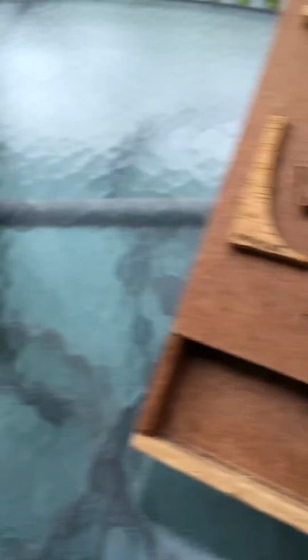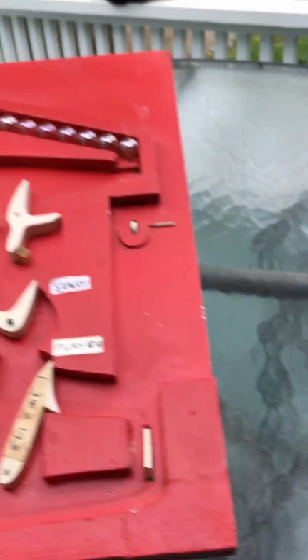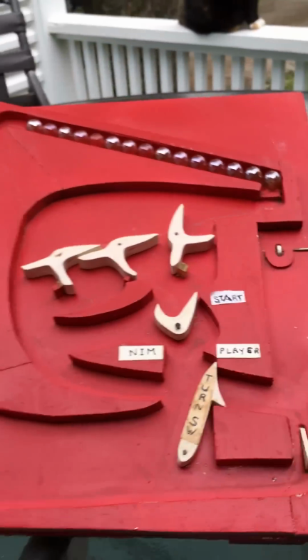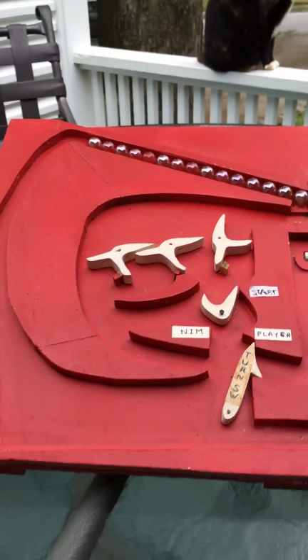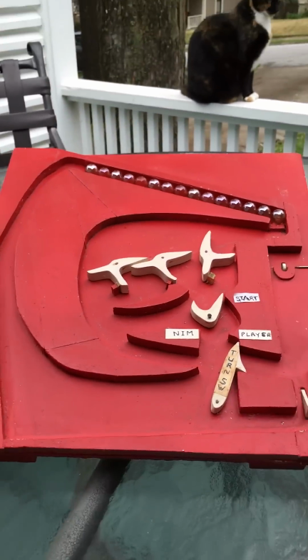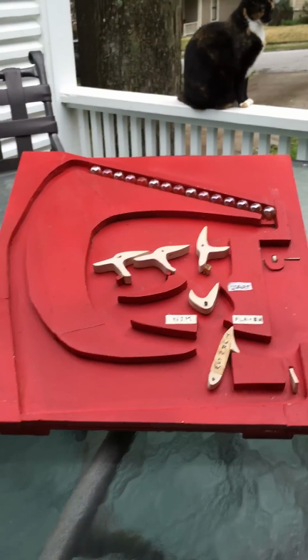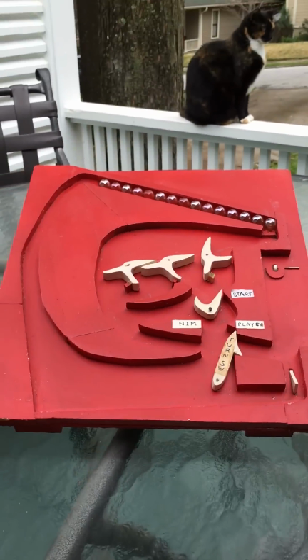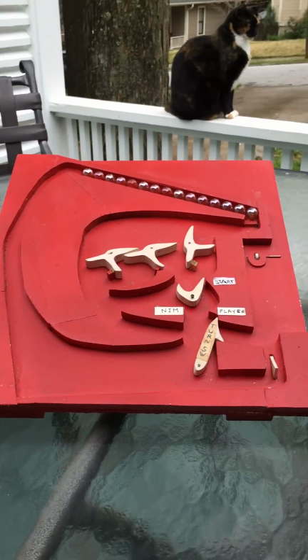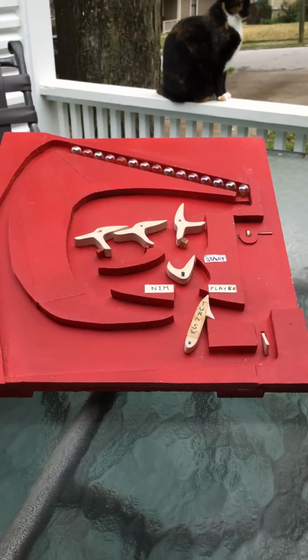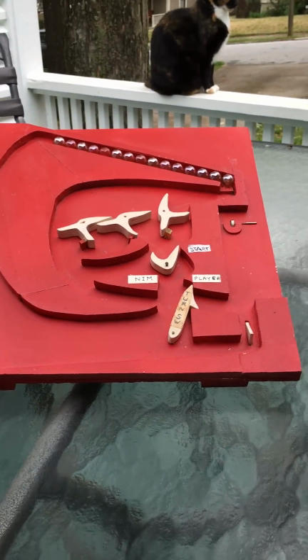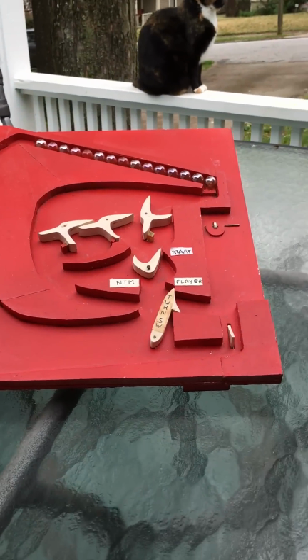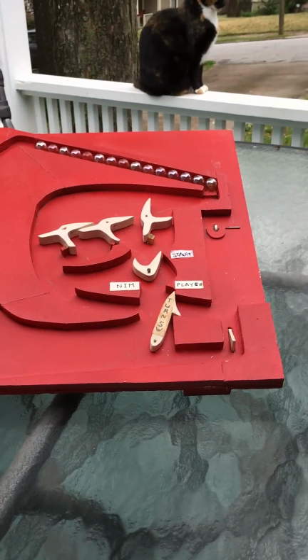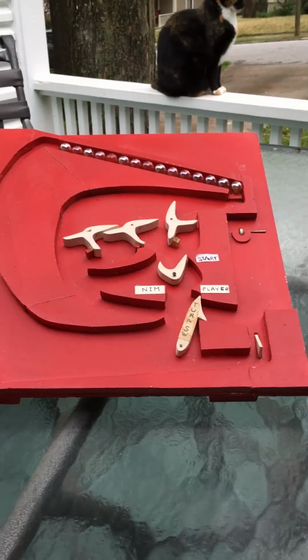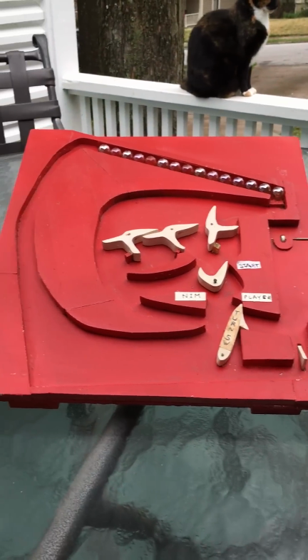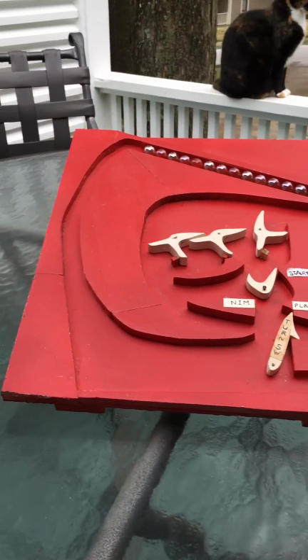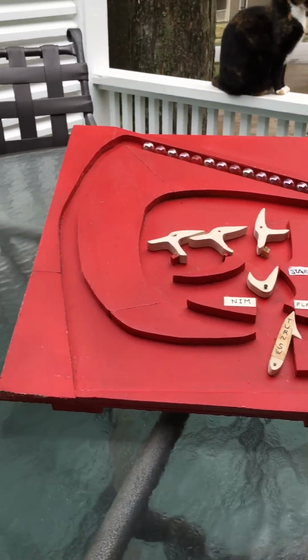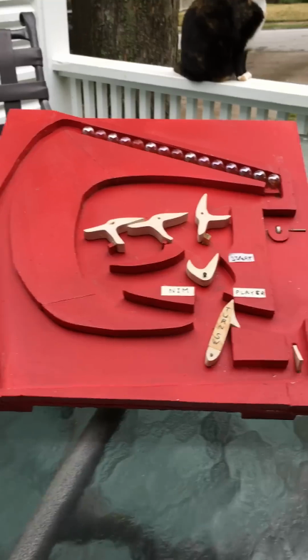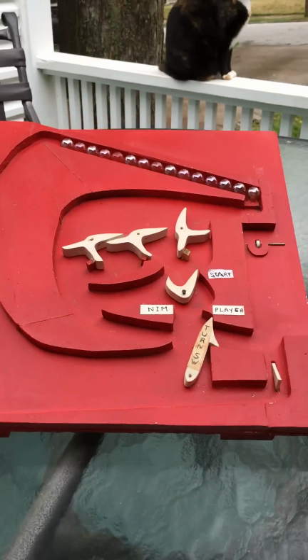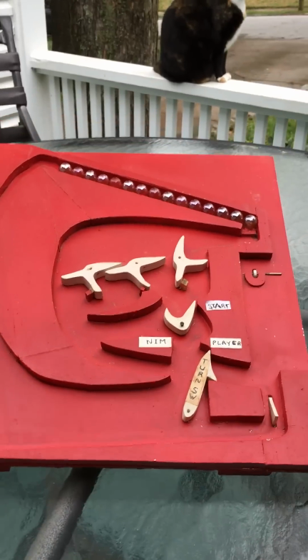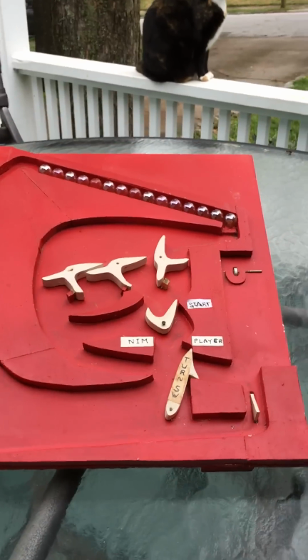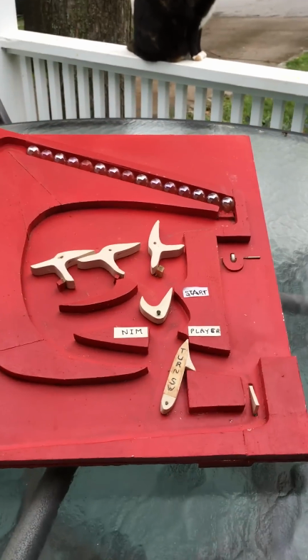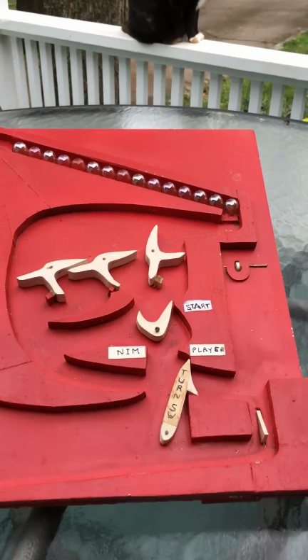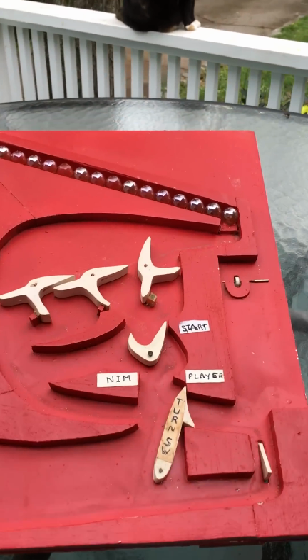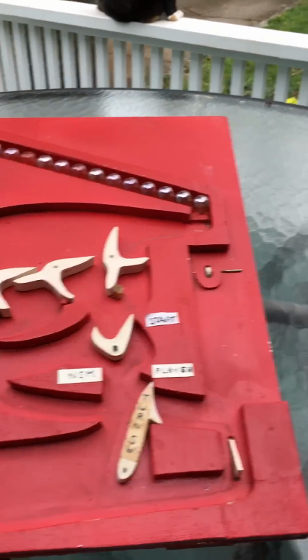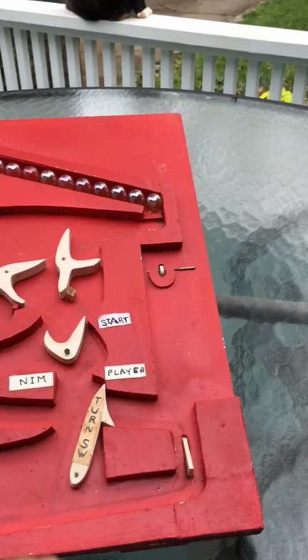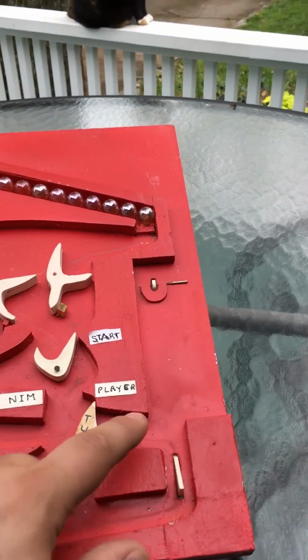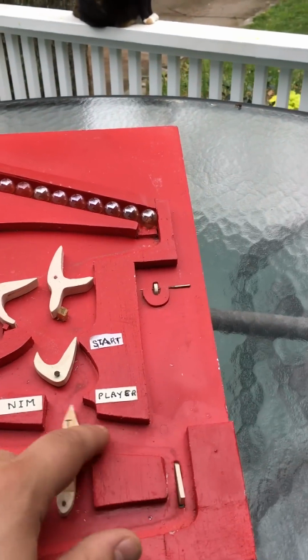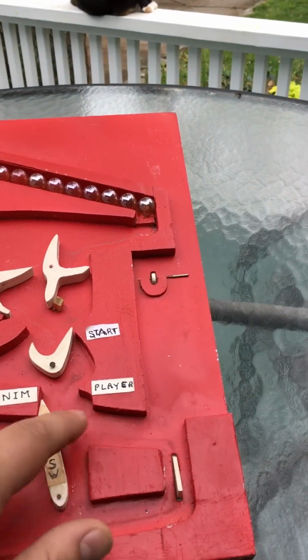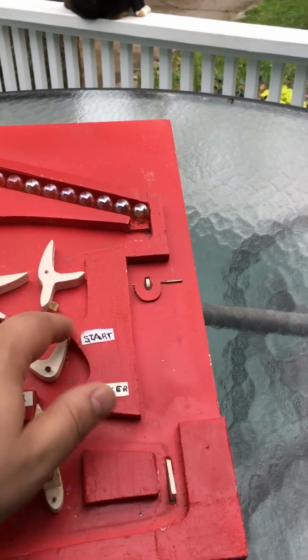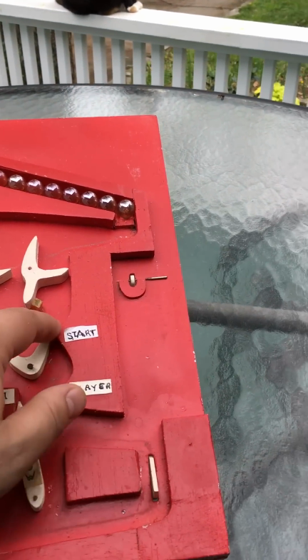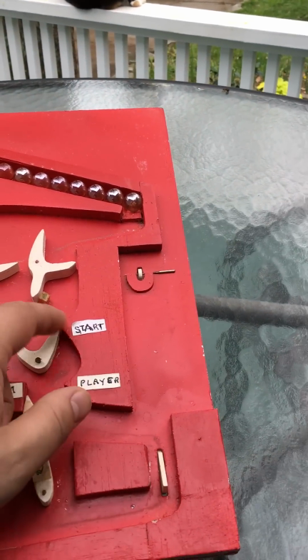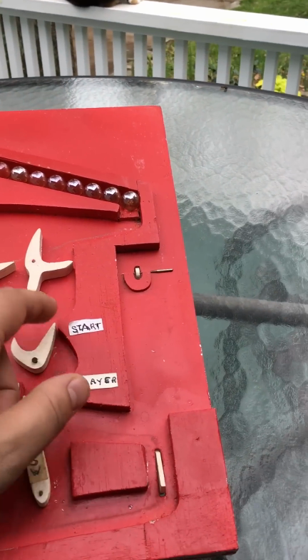The second prototype is of course a lot closer to the finished product — it's in fact almost exactly the same. Here we've got it set up to start a game.